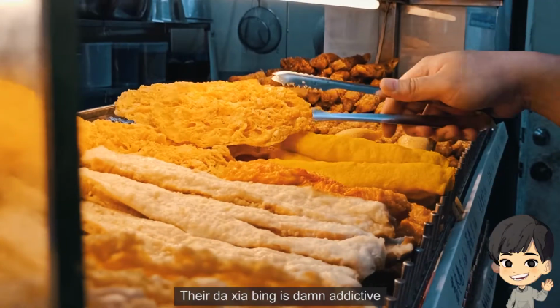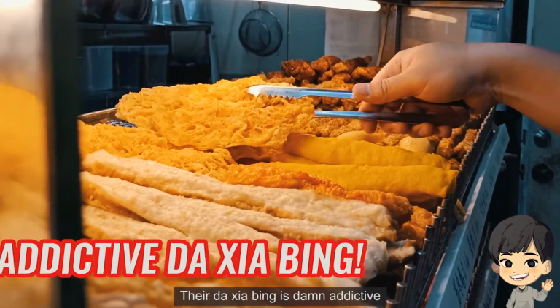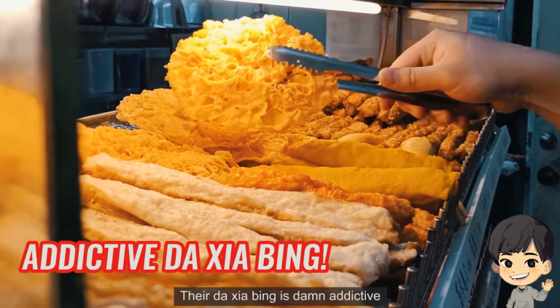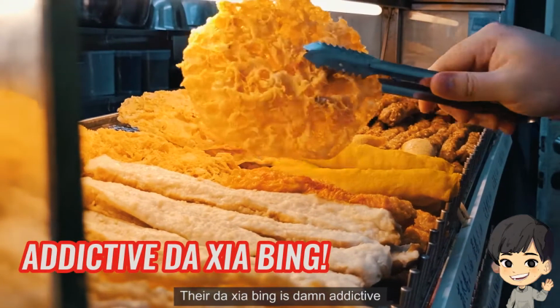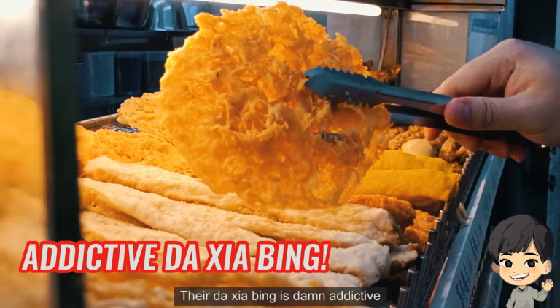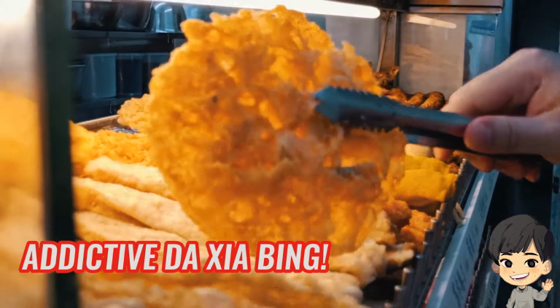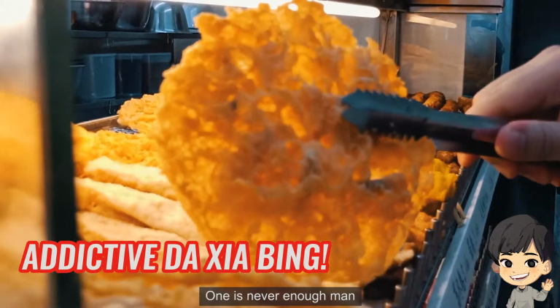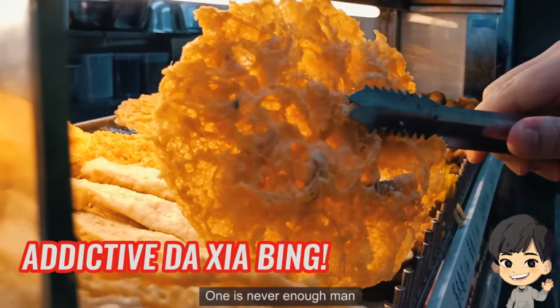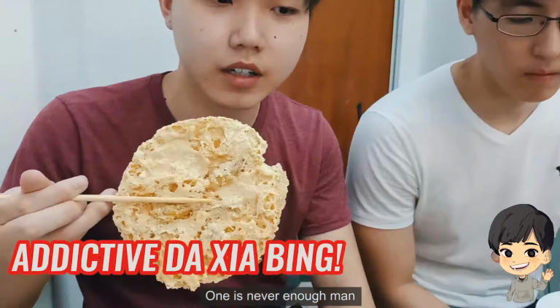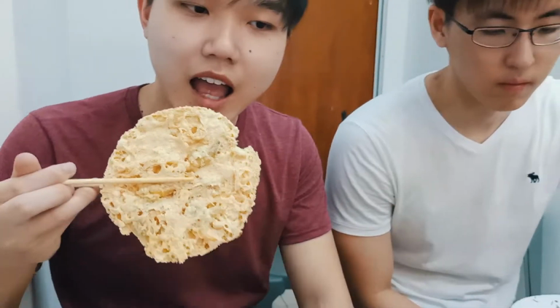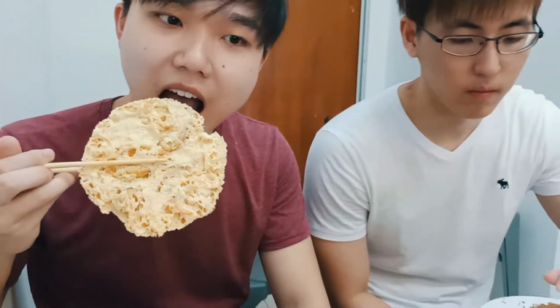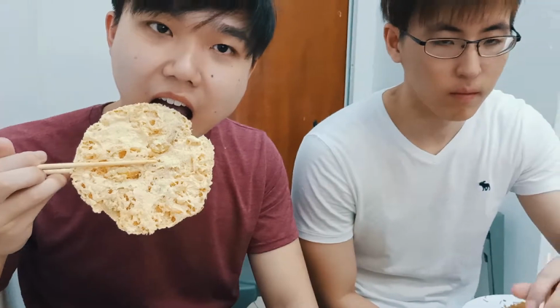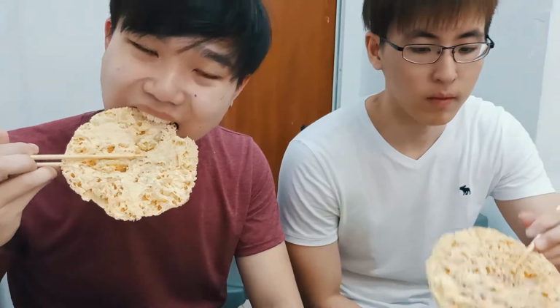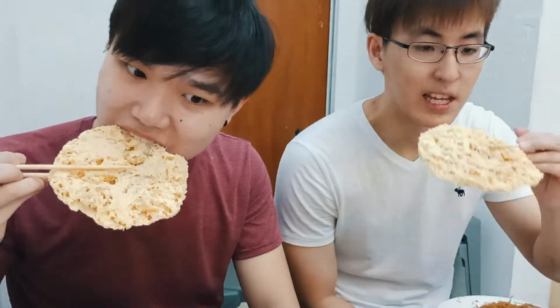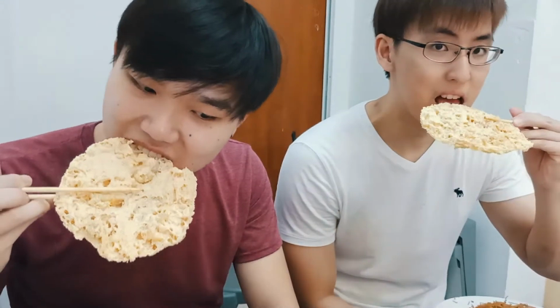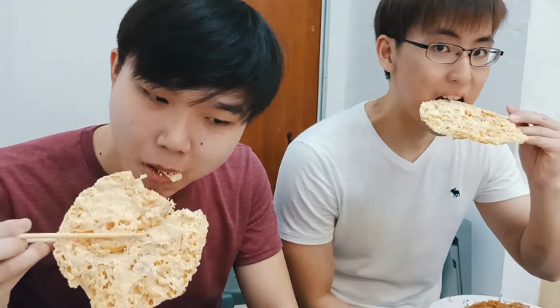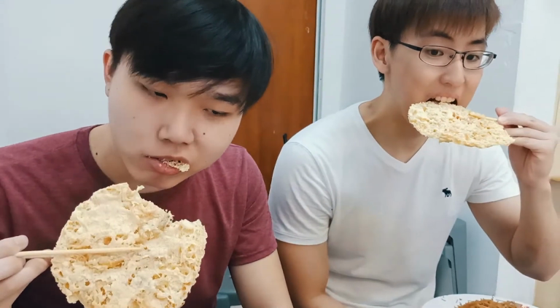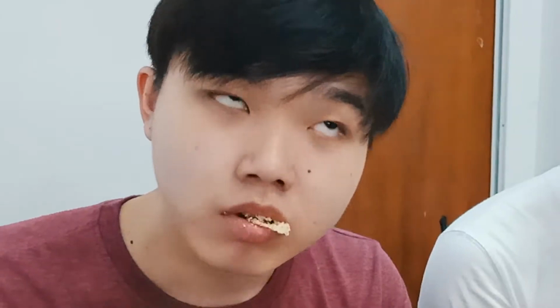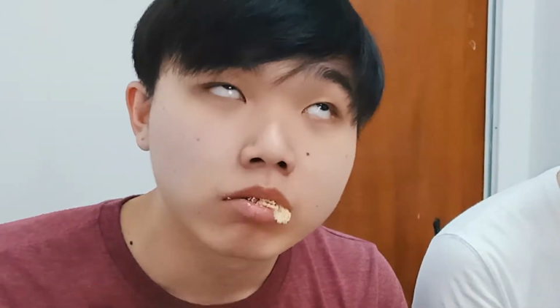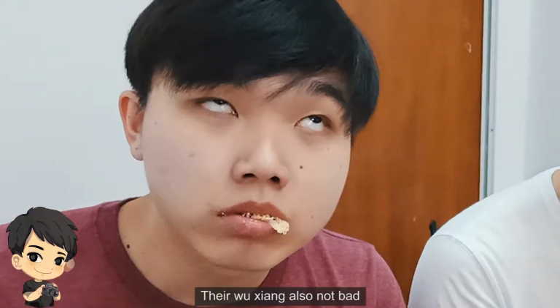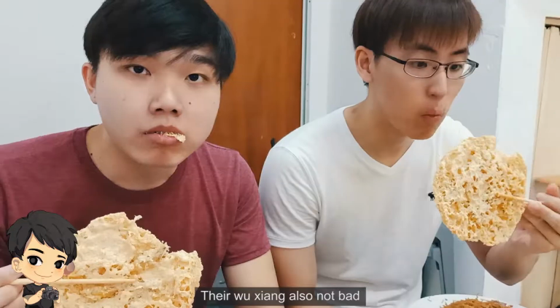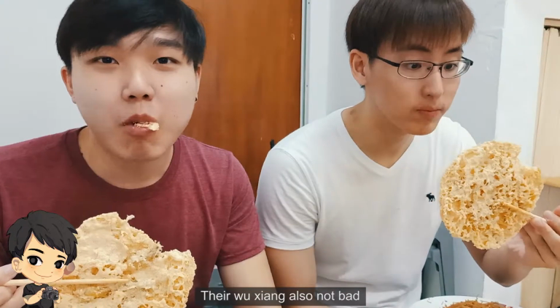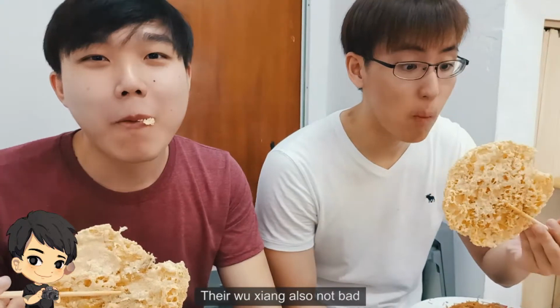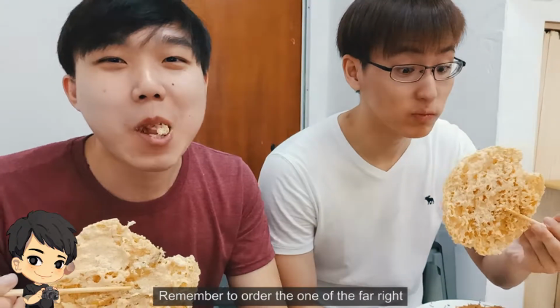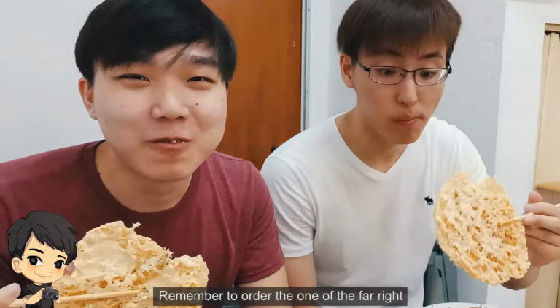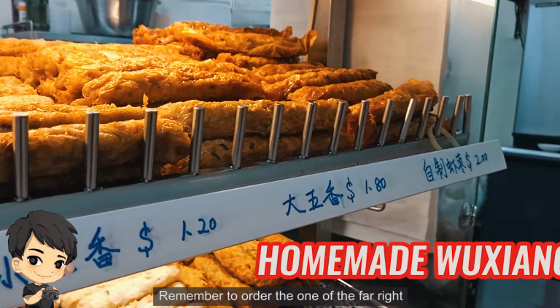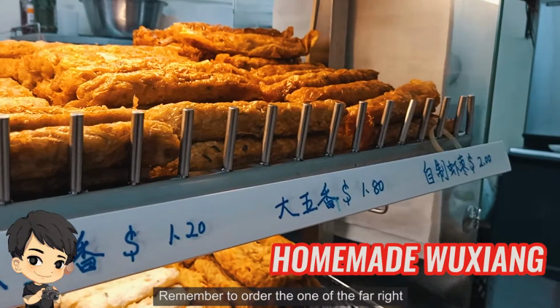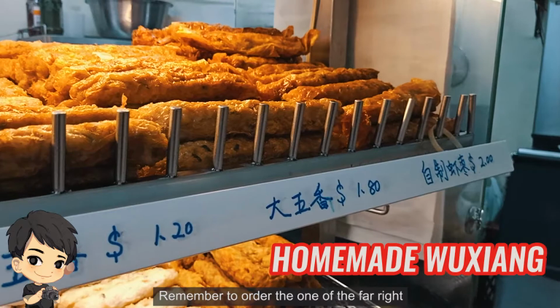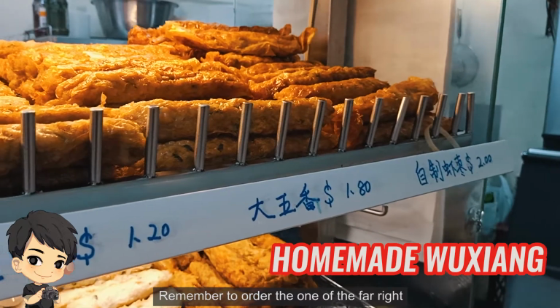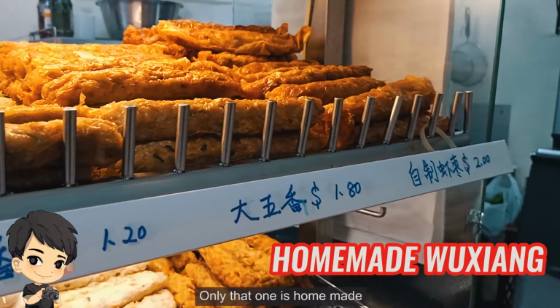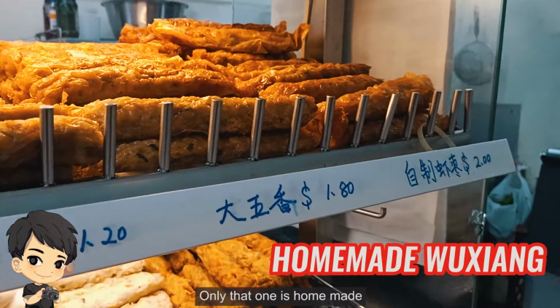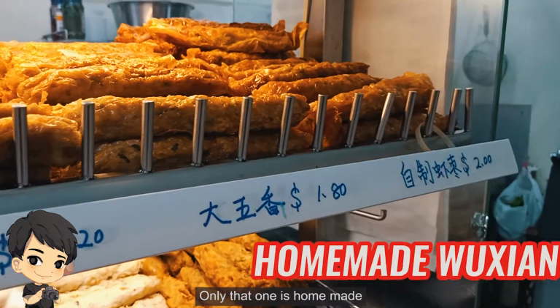Their ta siaping is very addictive — one is never enough. Their wuxiang also not bad. Remember to order the one on the far right, only that one is homemade.